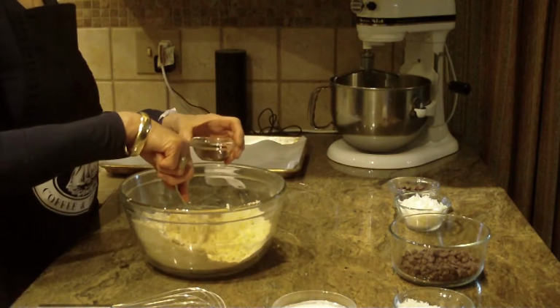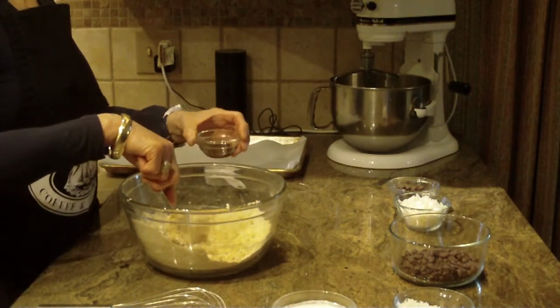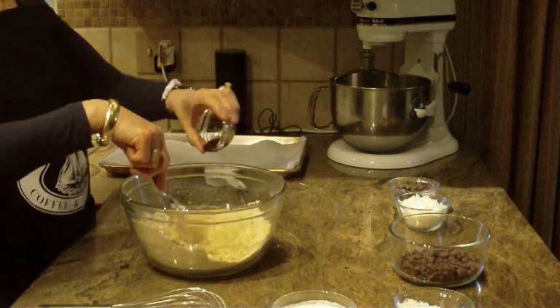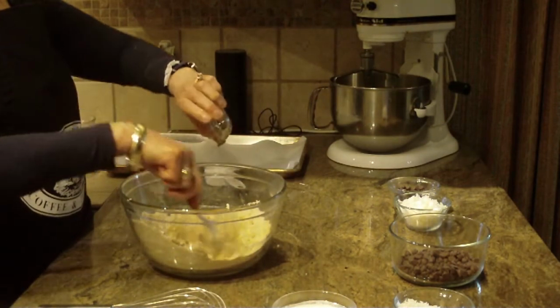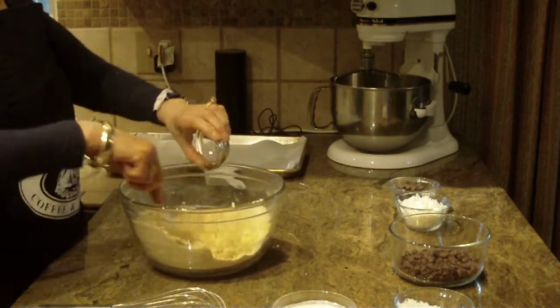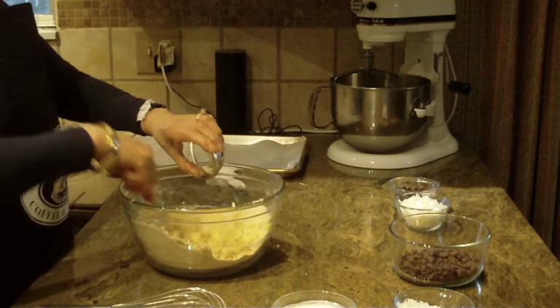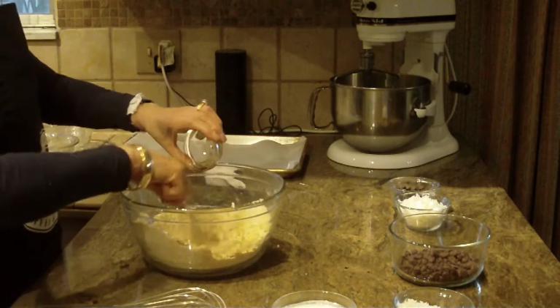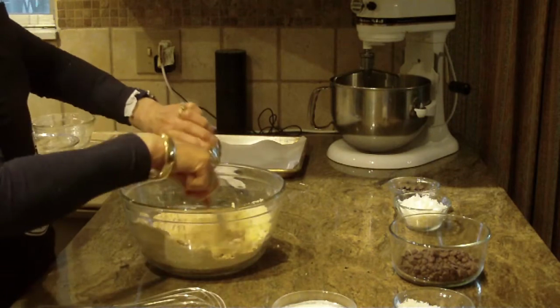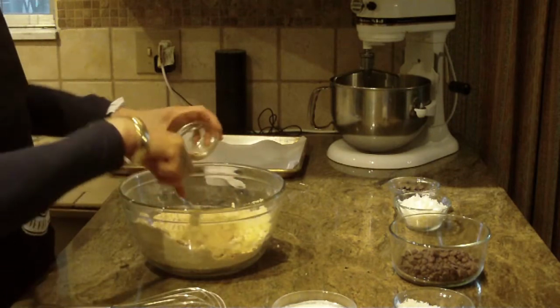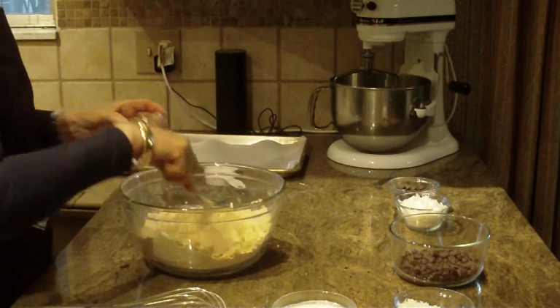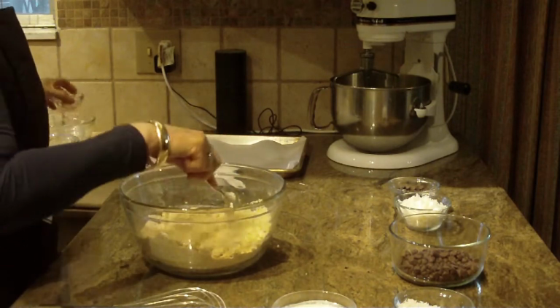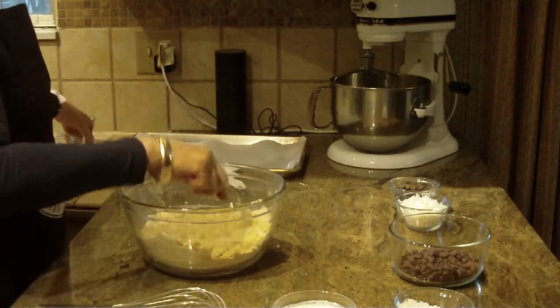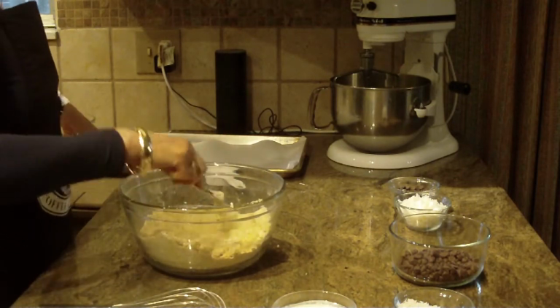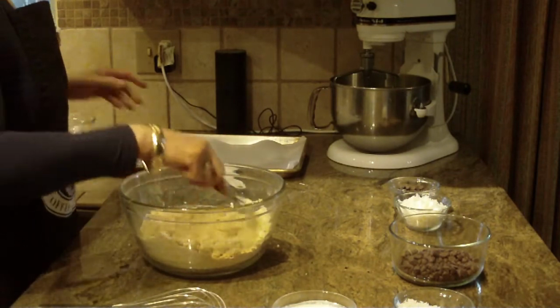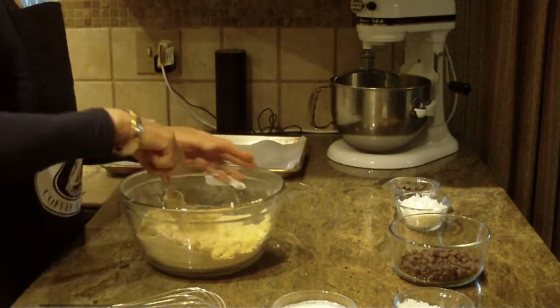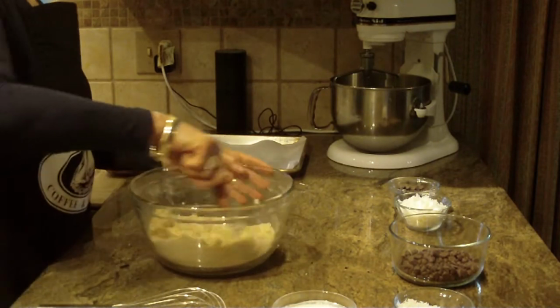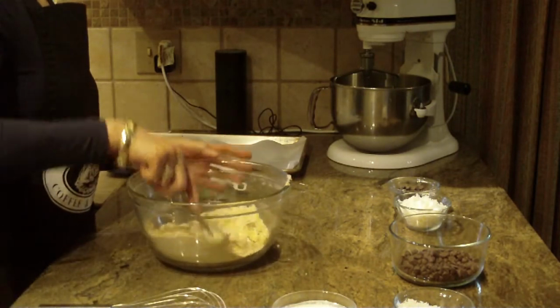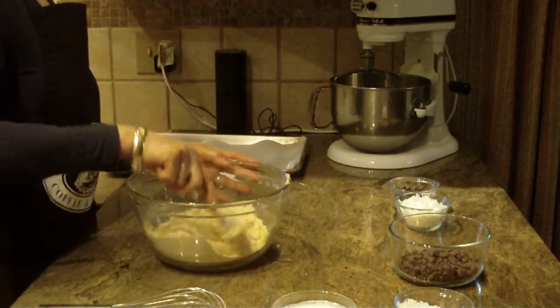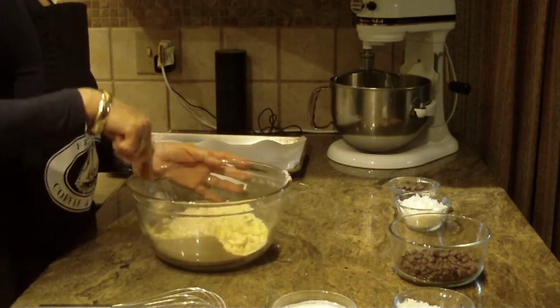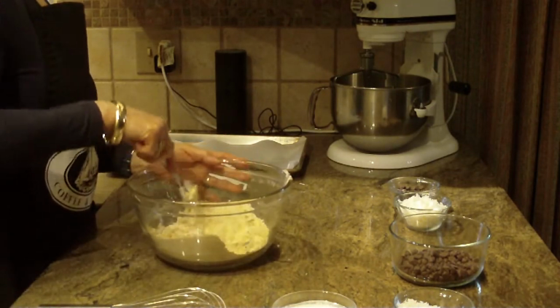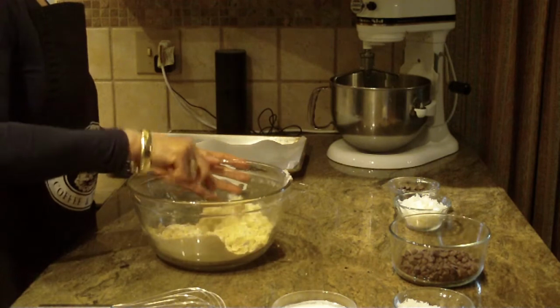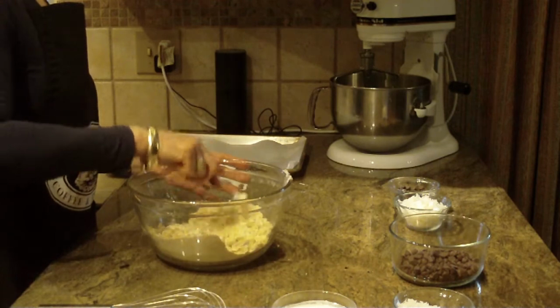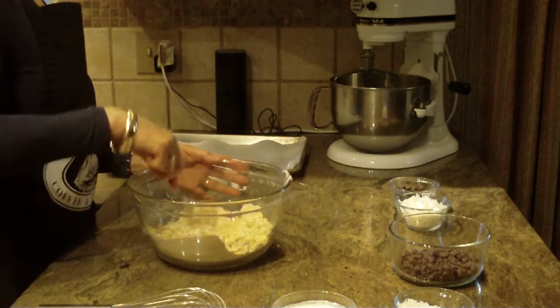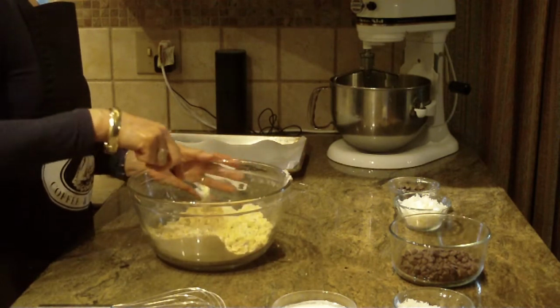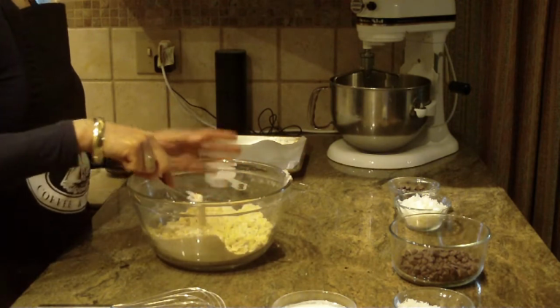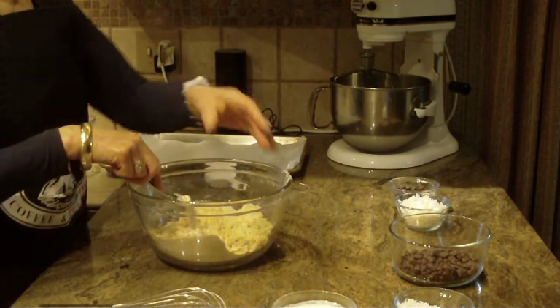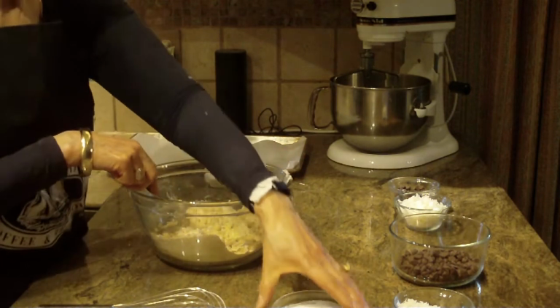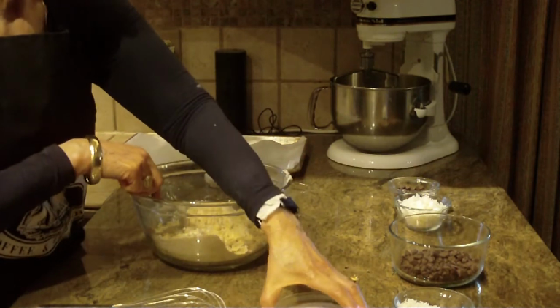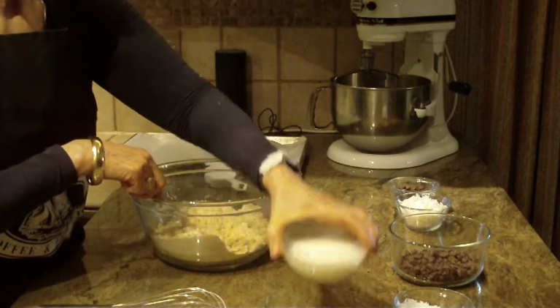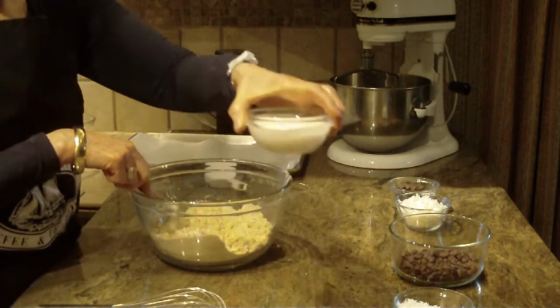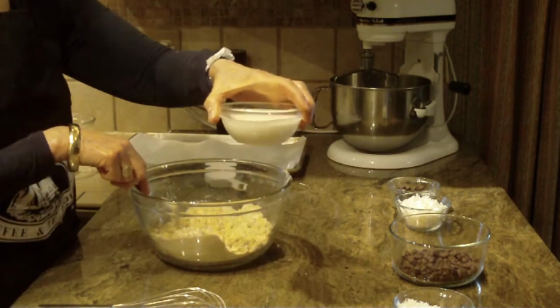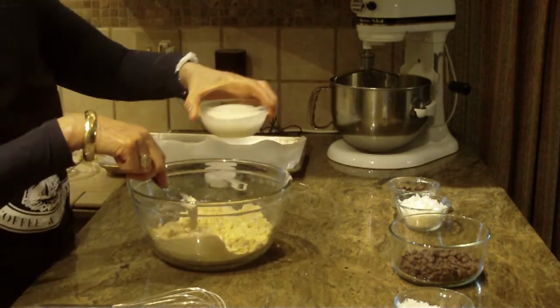Now we're going to put in one teaspoon of vanilla, and then you're also going to put in a half a cup of your coconut milk.